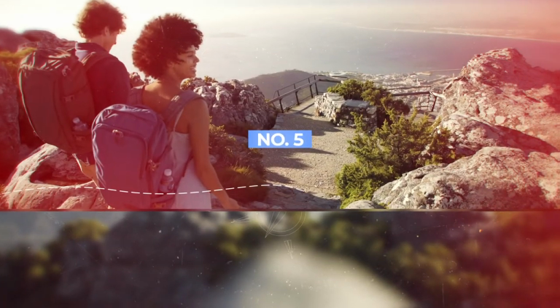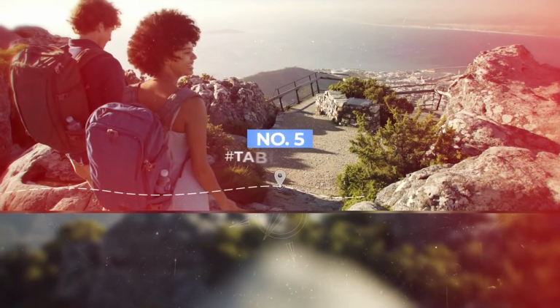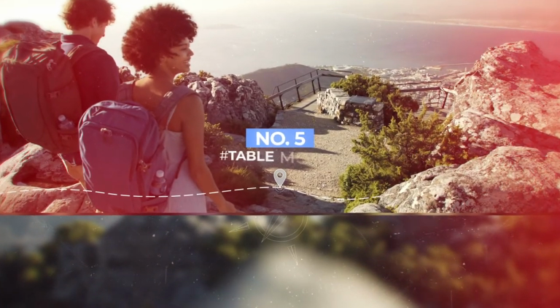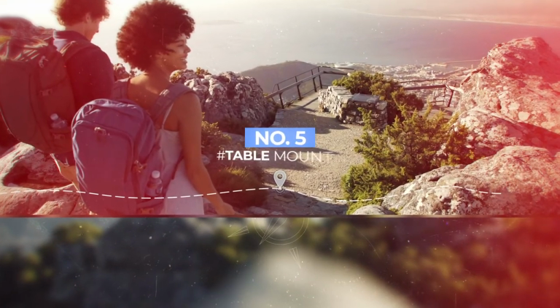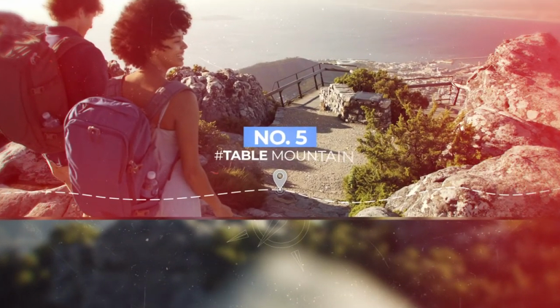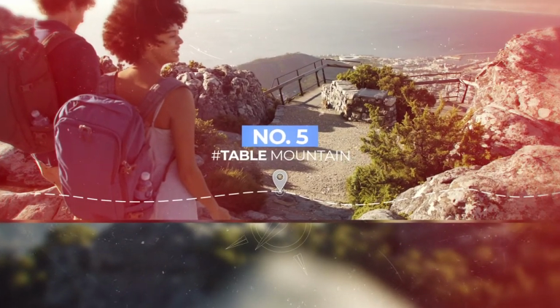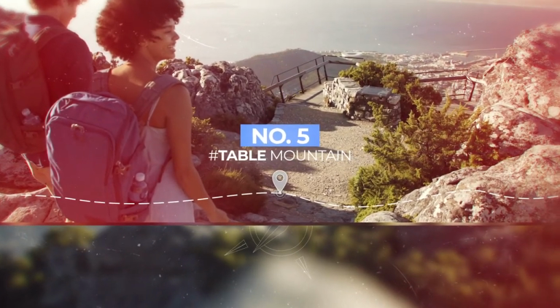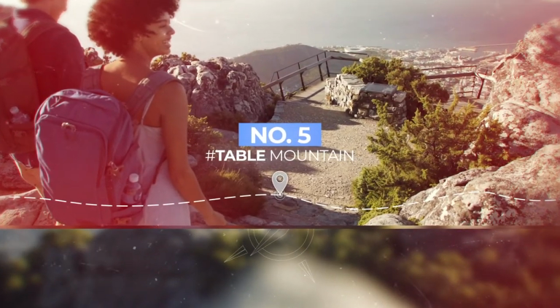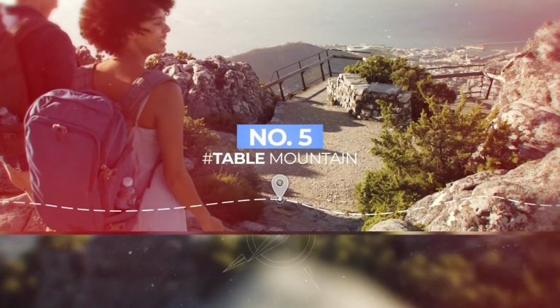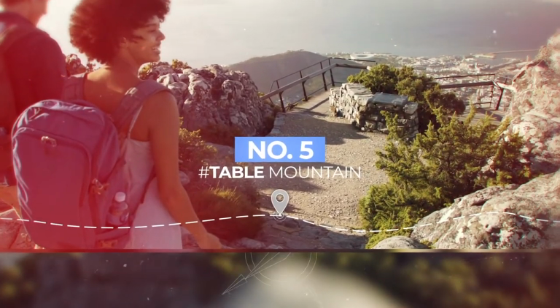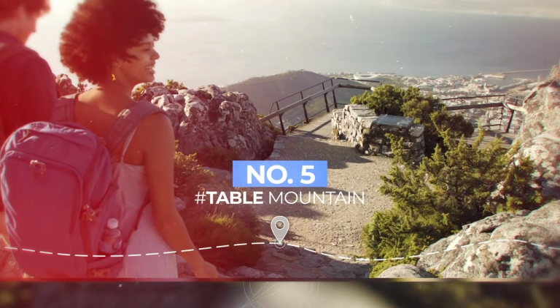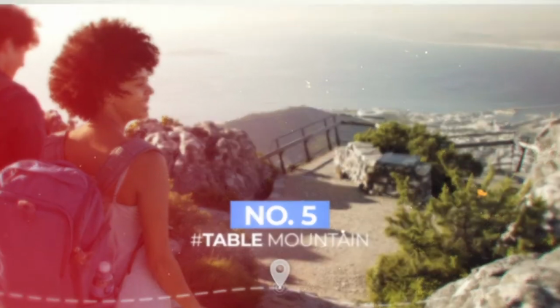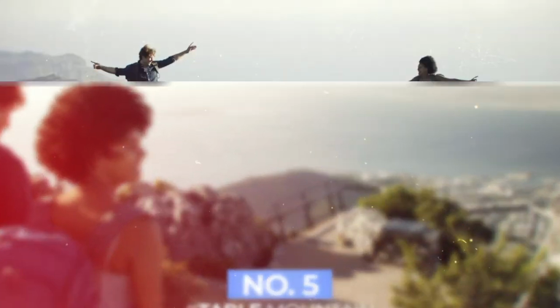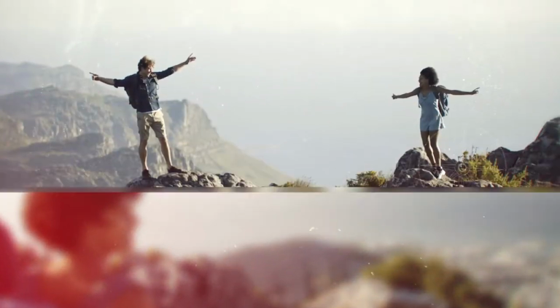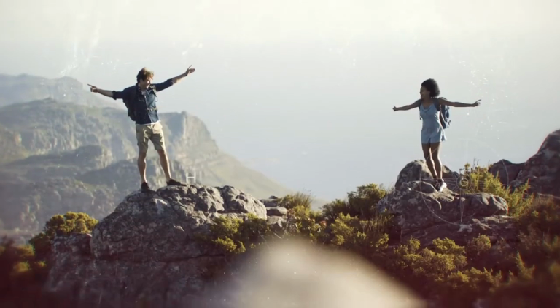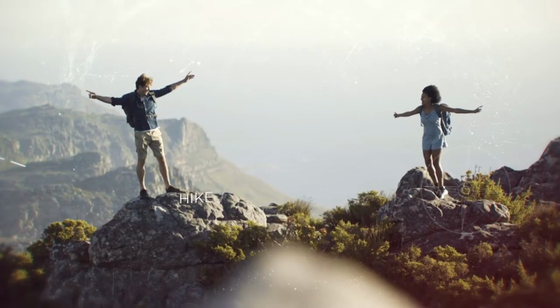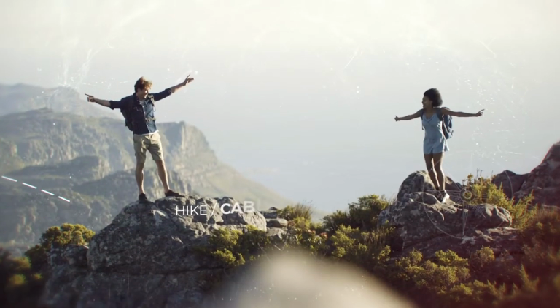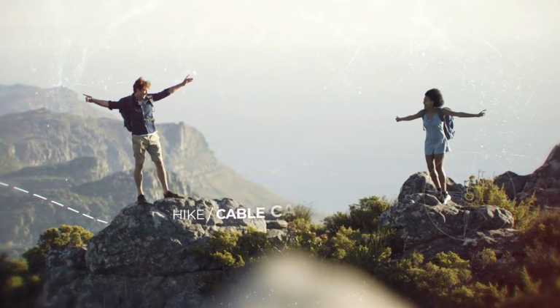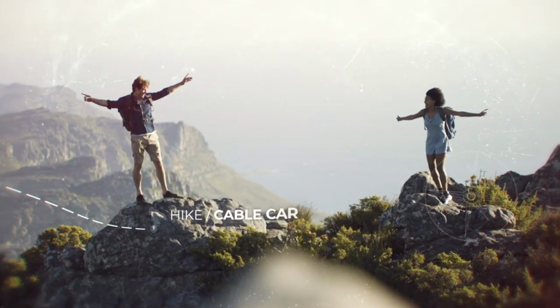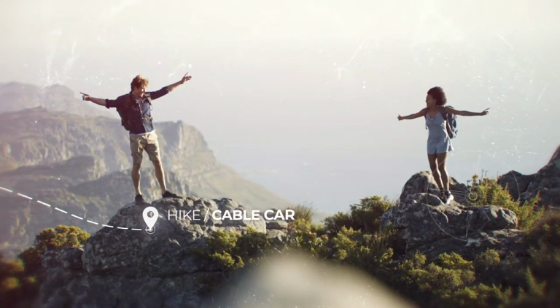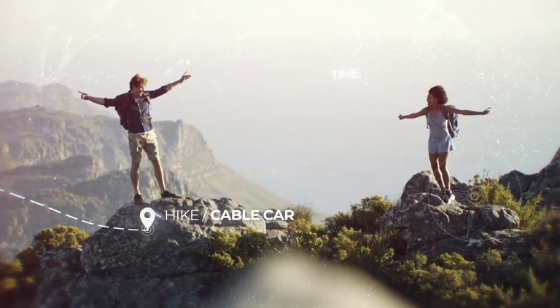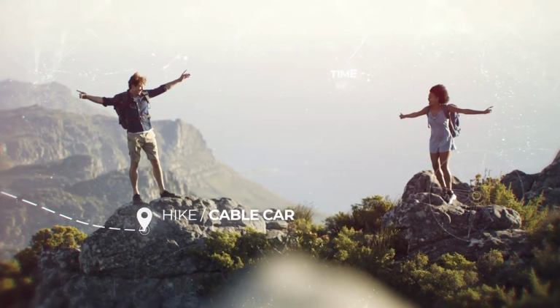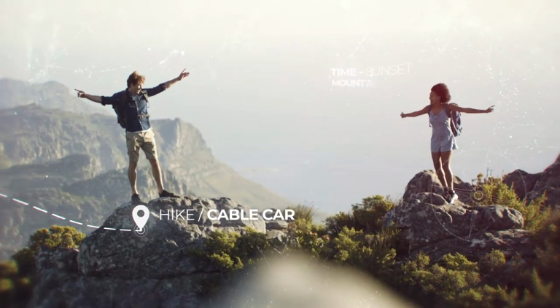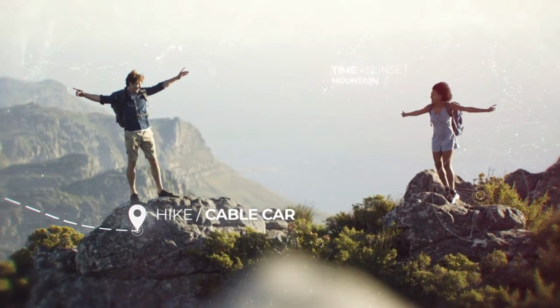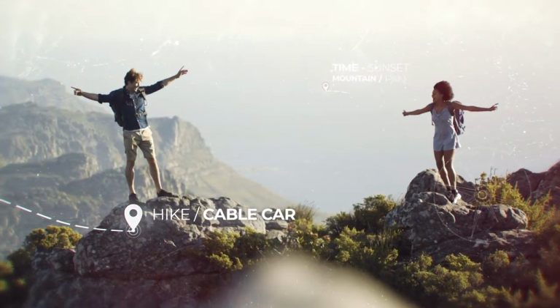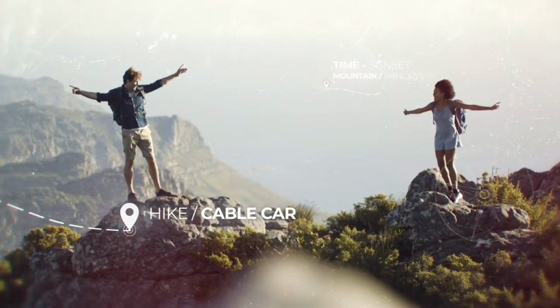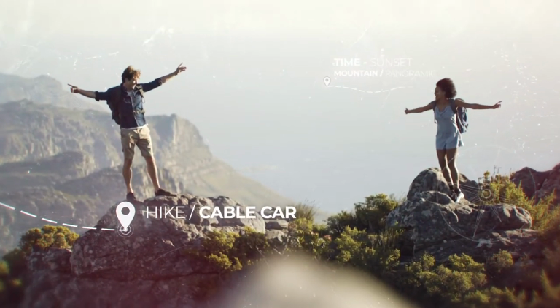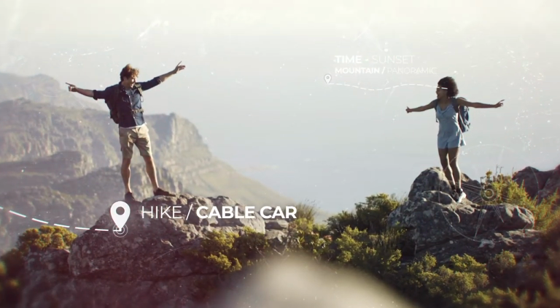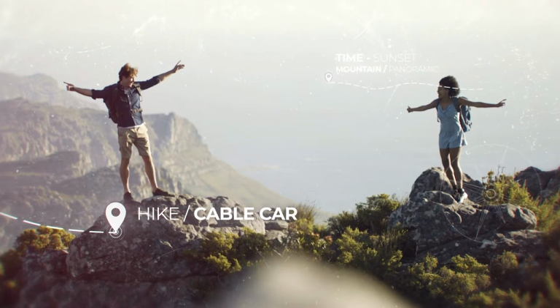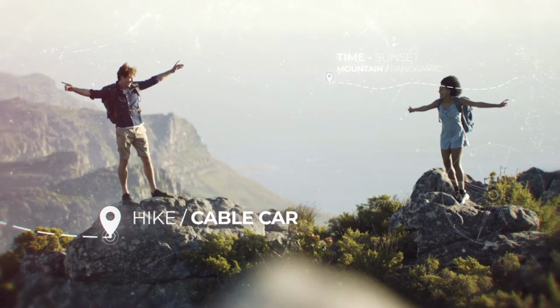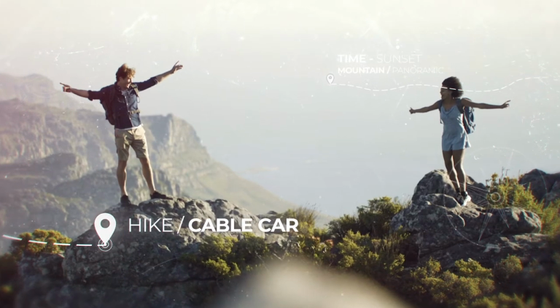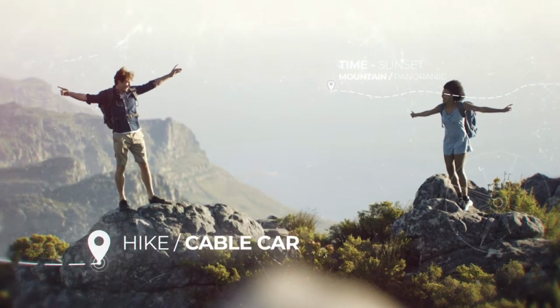Number 5 brings us to Cape Town's crown jewel, Table Mountain. It just has to be on the list because the views and photo opportunities from up there are endless.